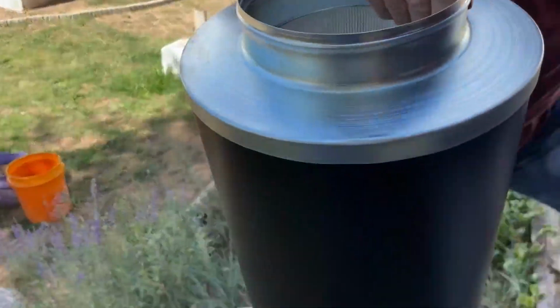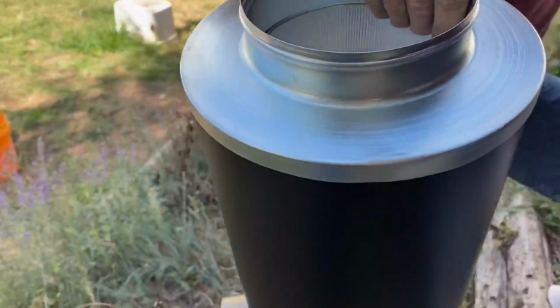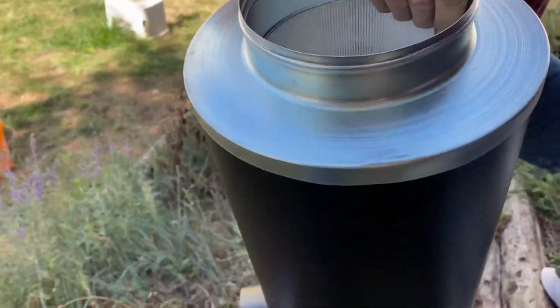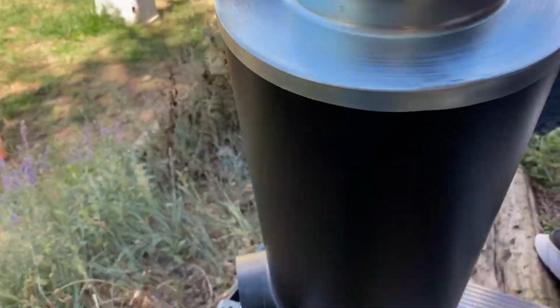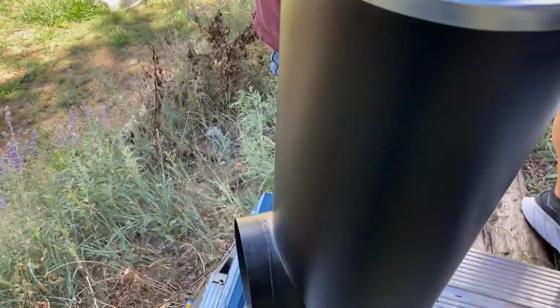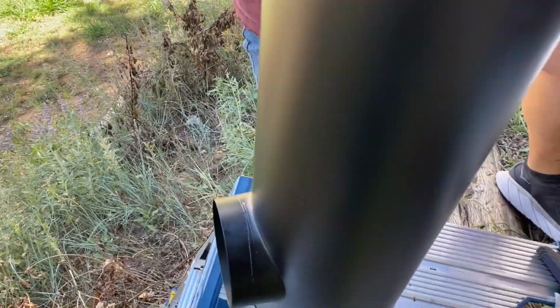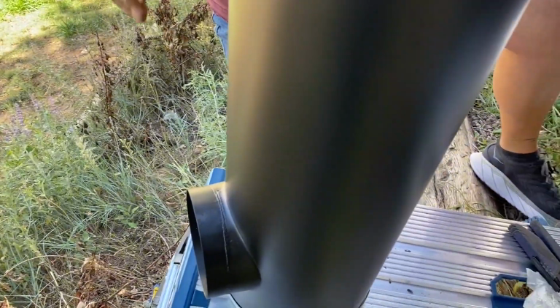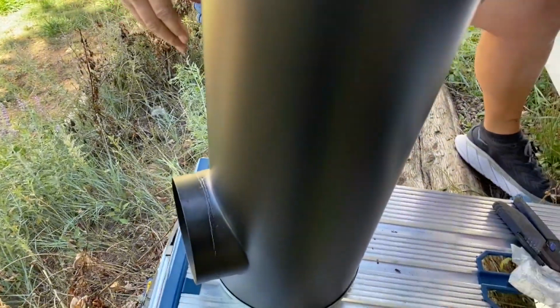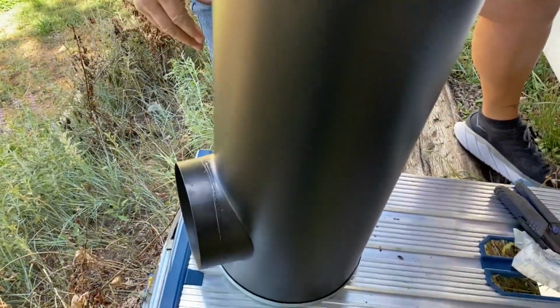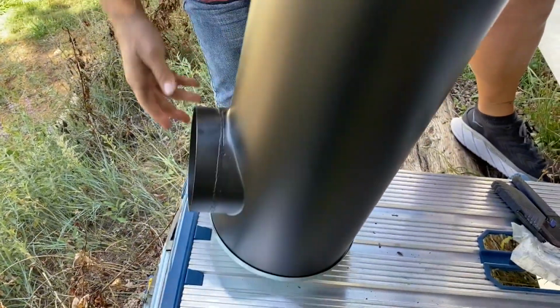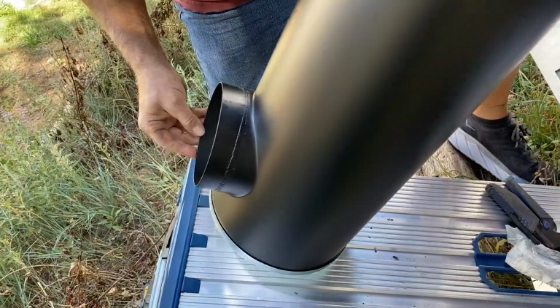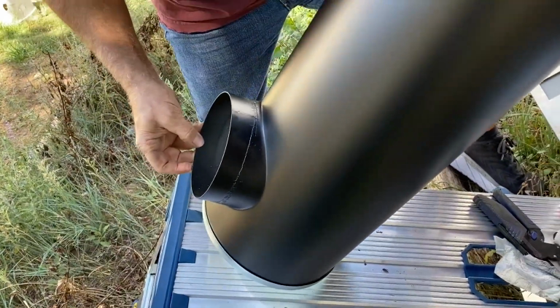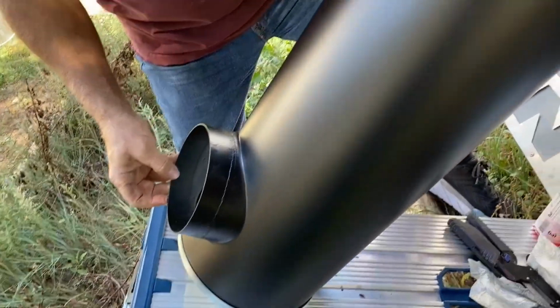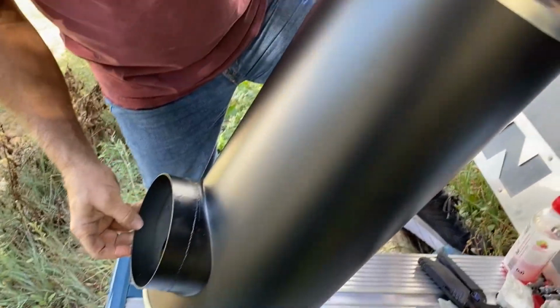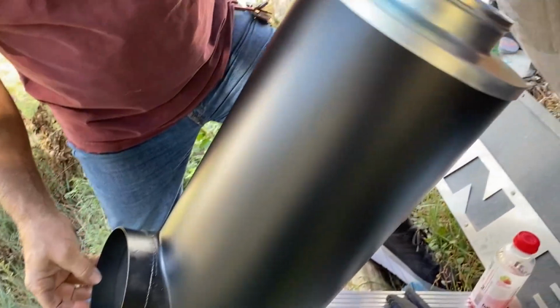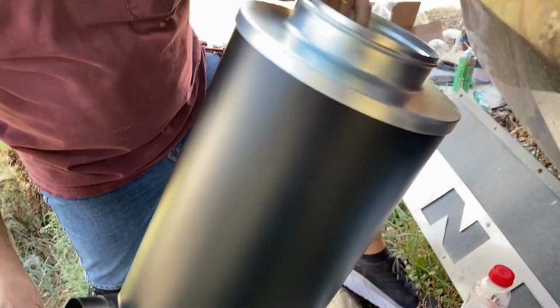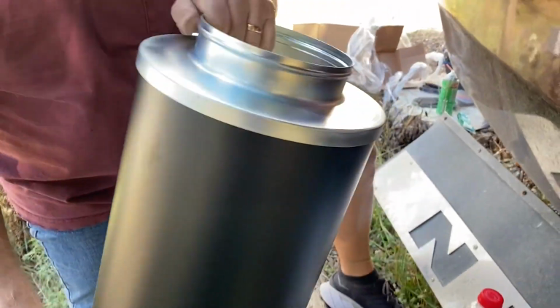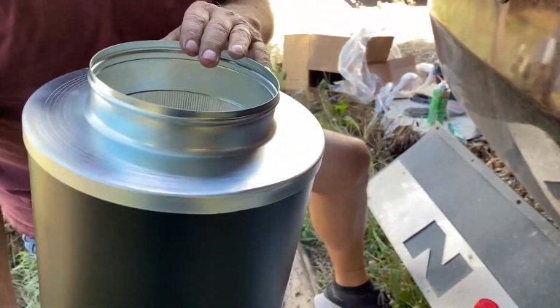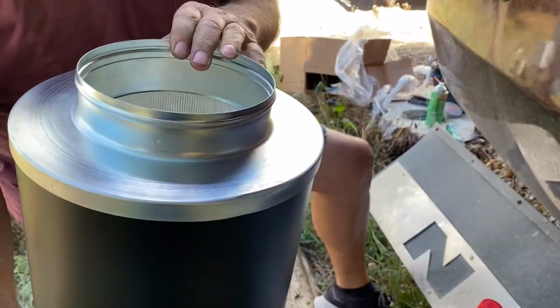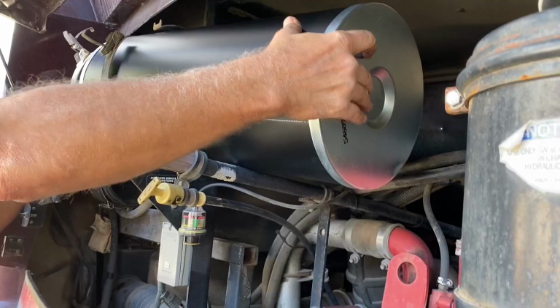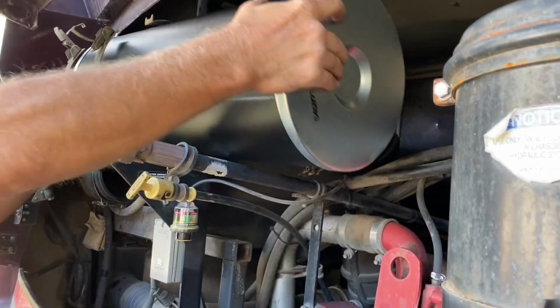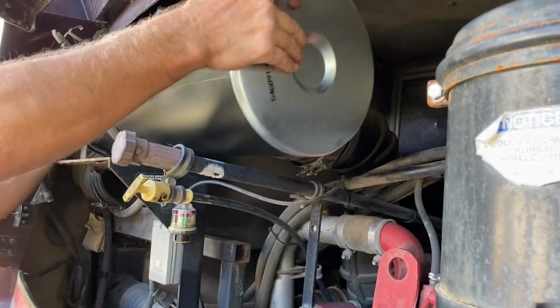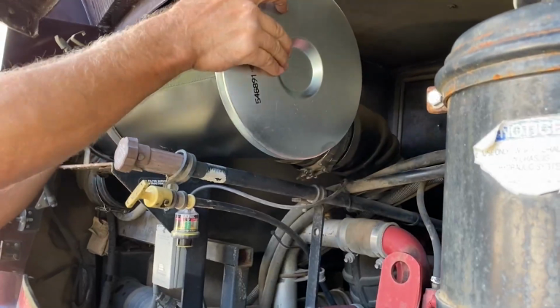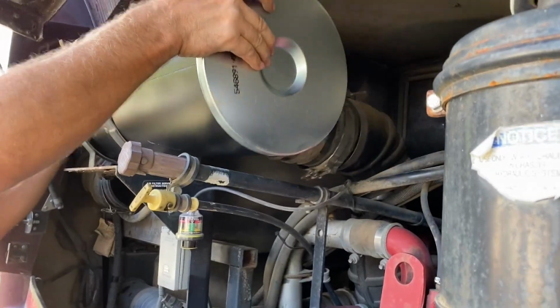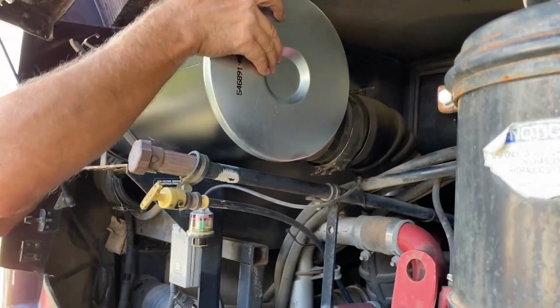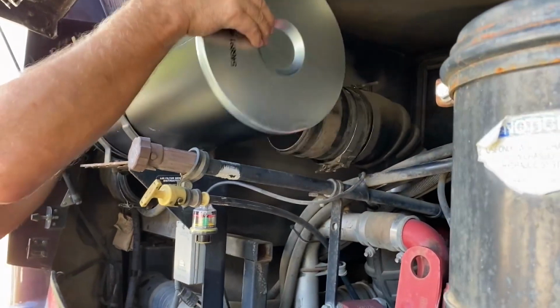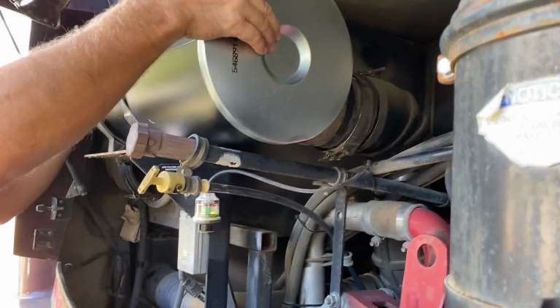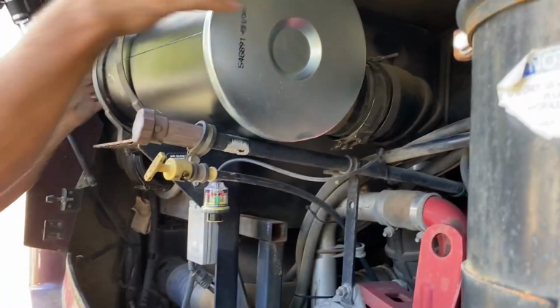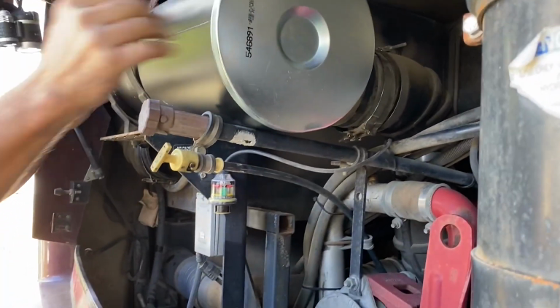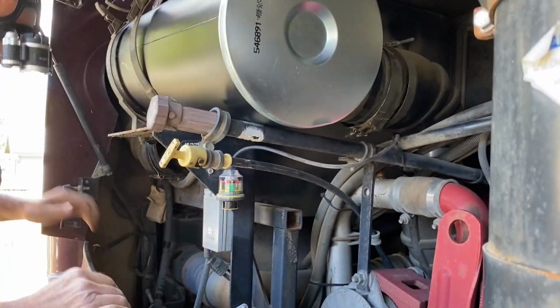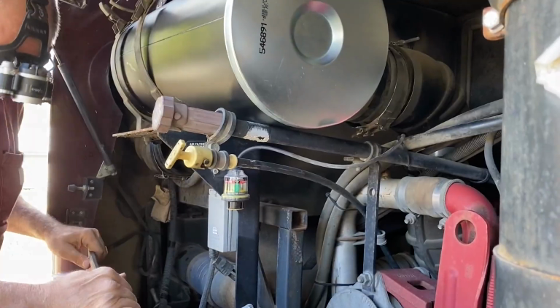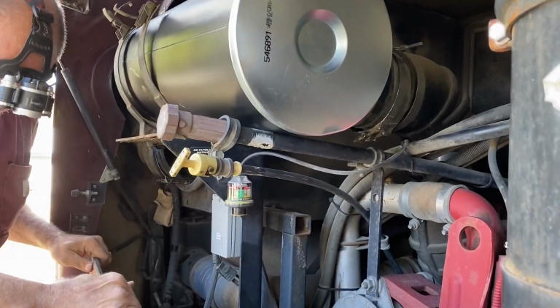Once we removed all the packaging, we did go reinstalling the product. And as you can see, it goes in just about the same way as the other one came out.